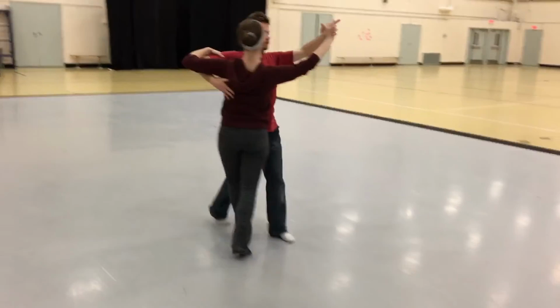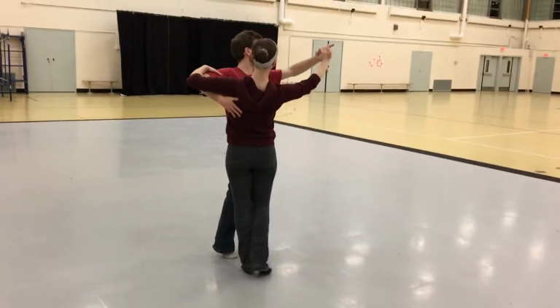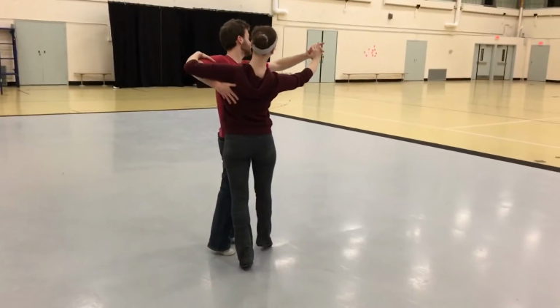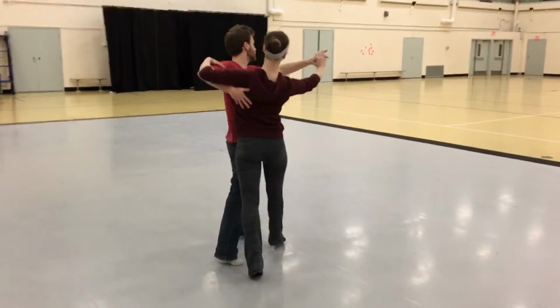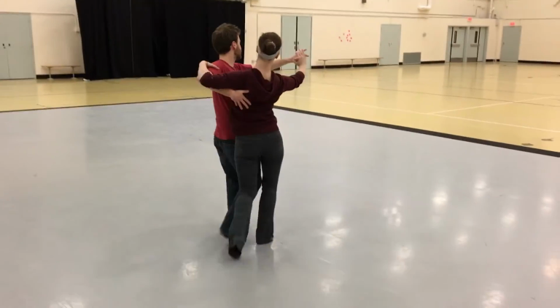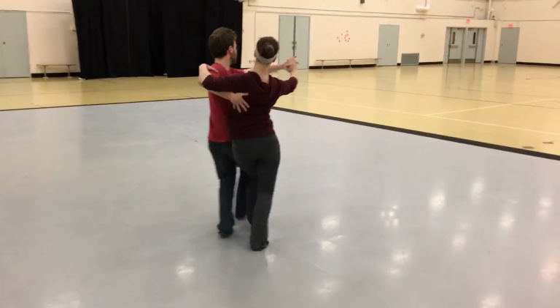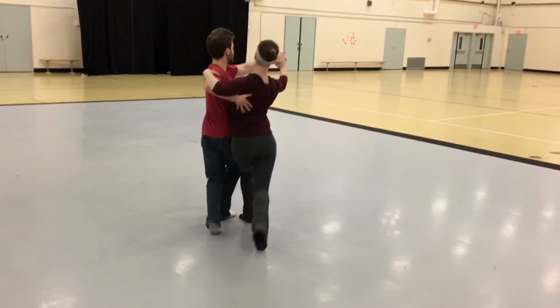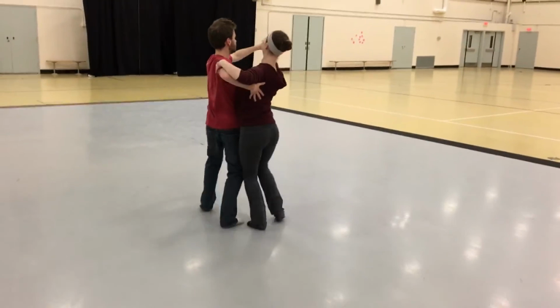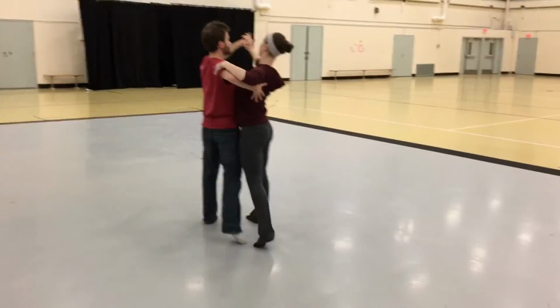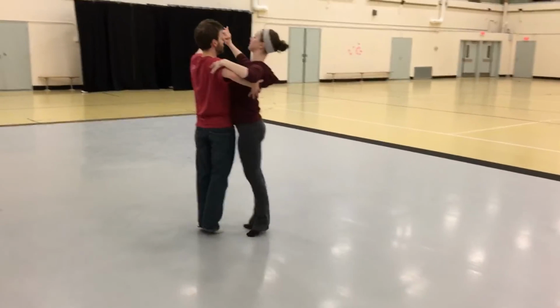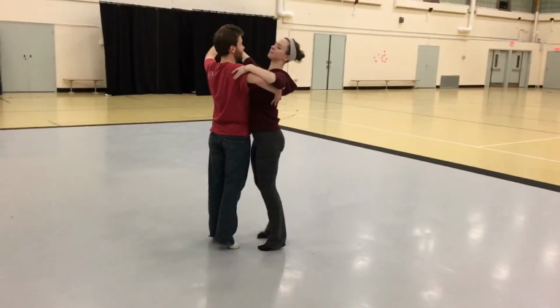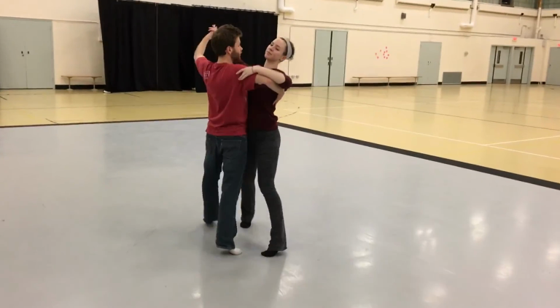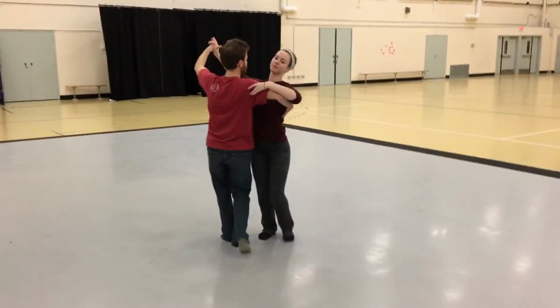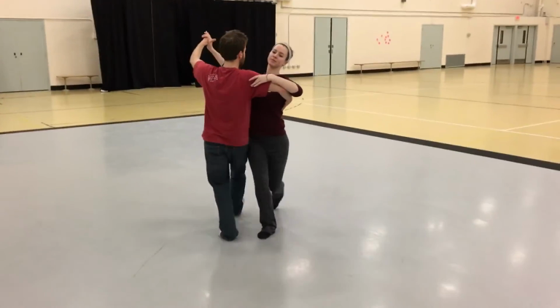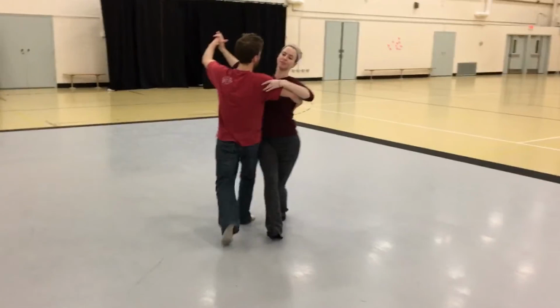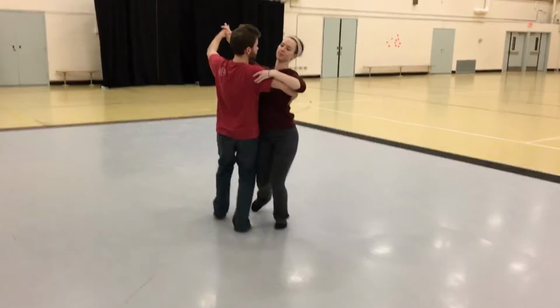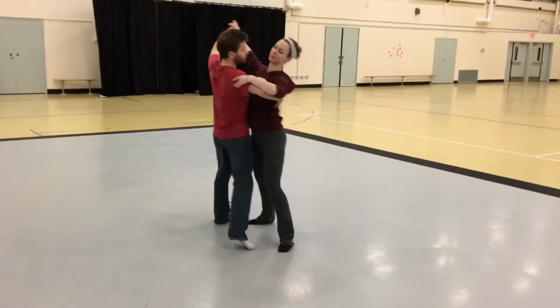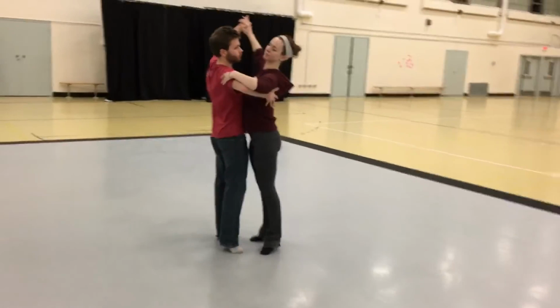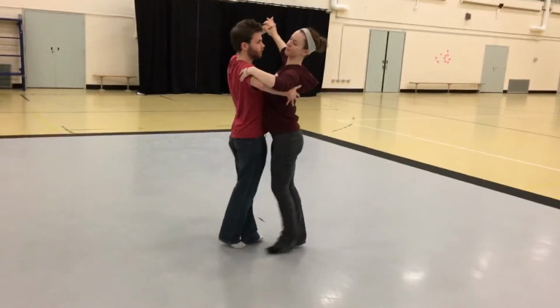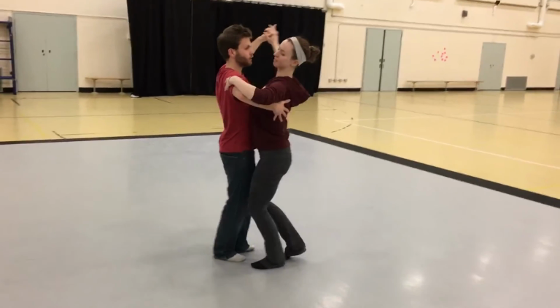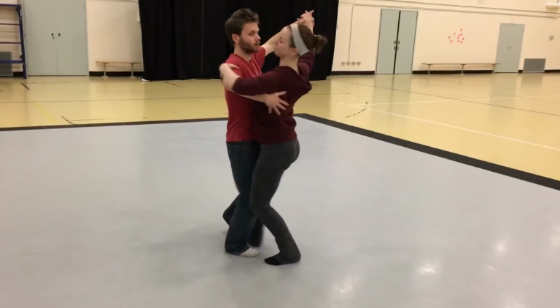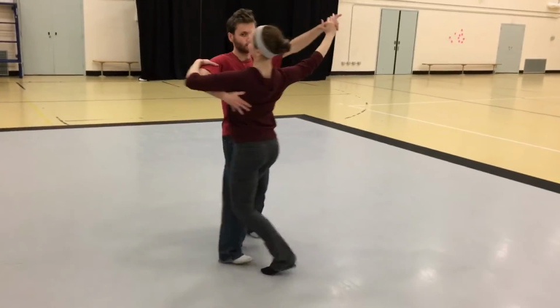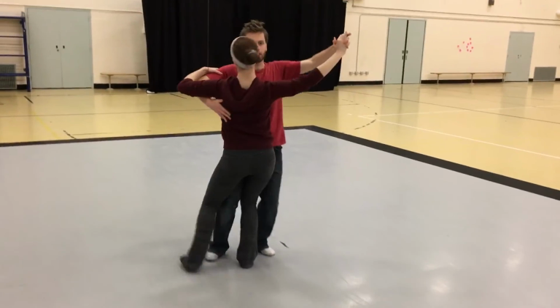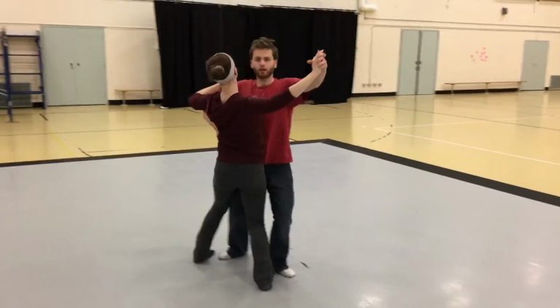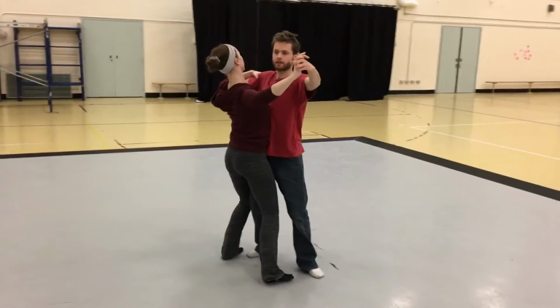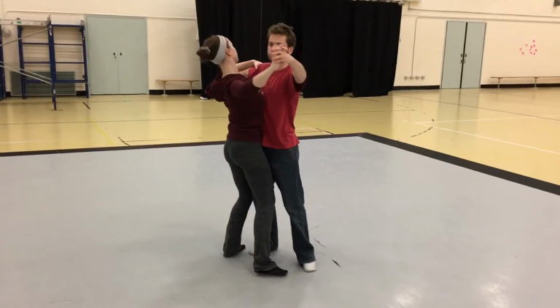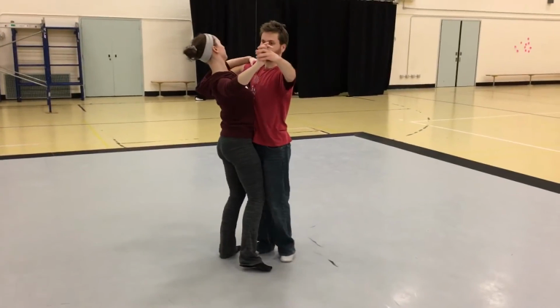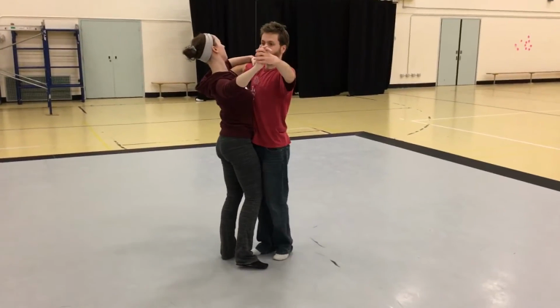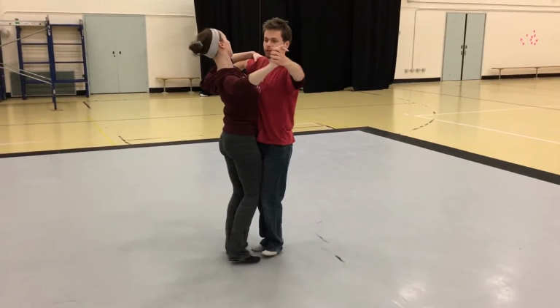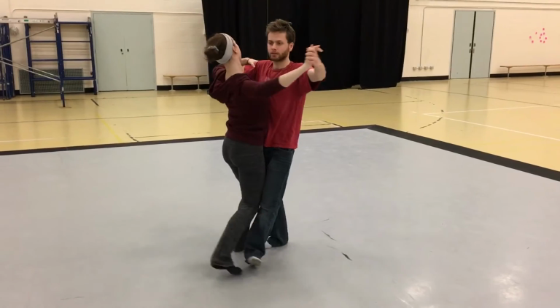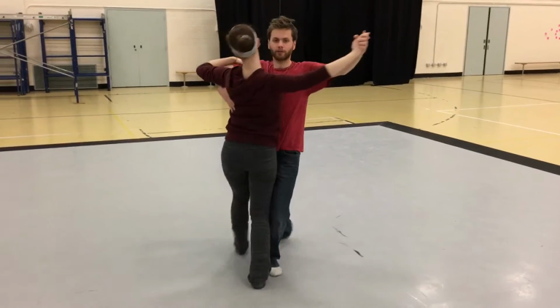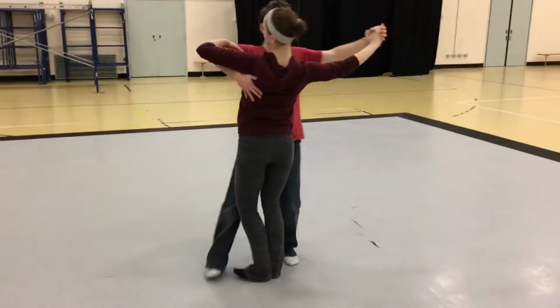This is the lead. Three, one, two, three, one, hesitation, drag. Double reverse spin.